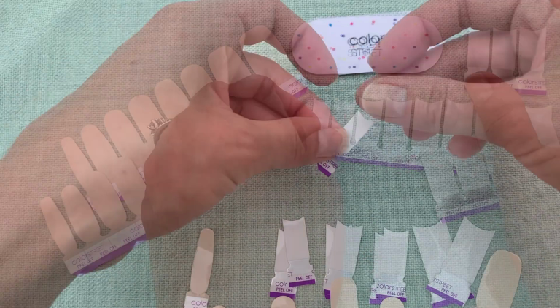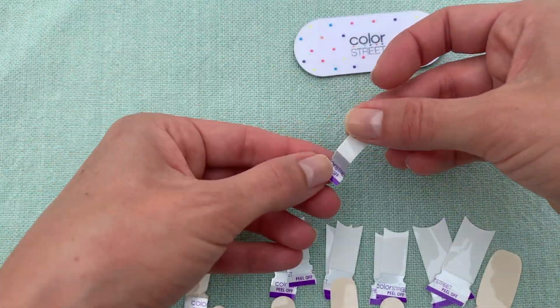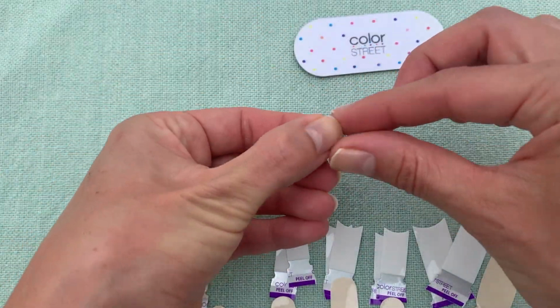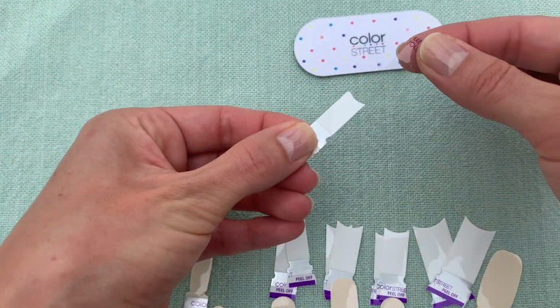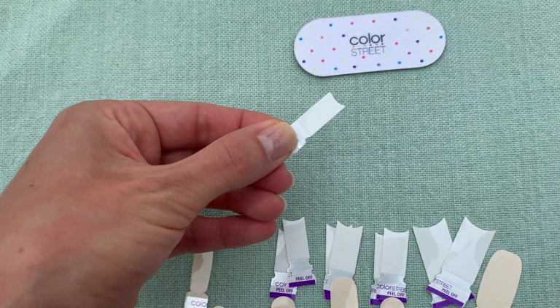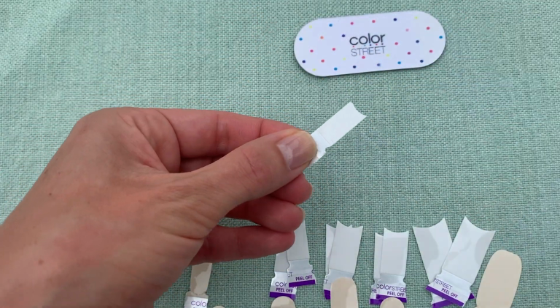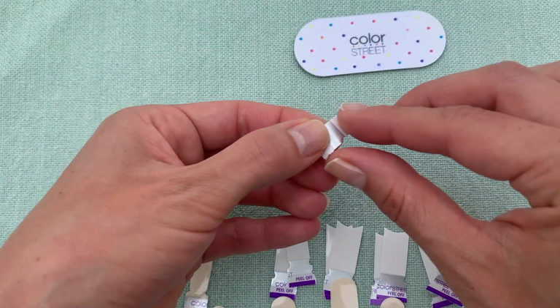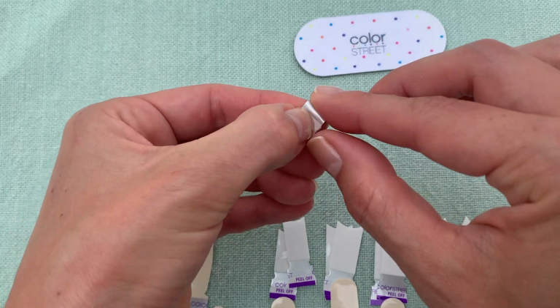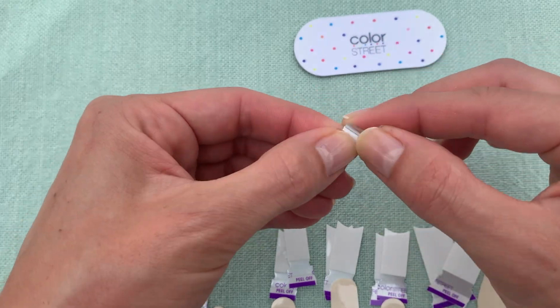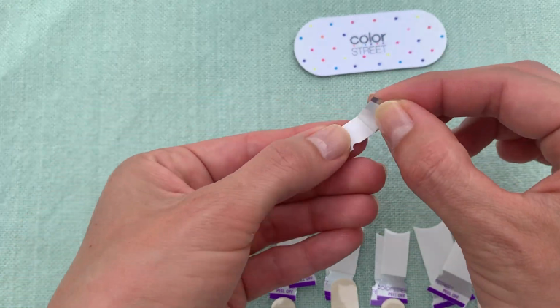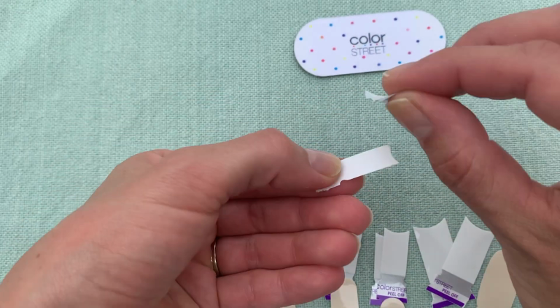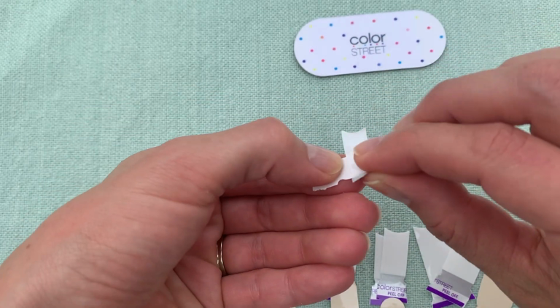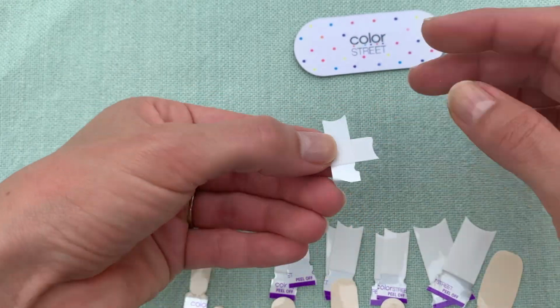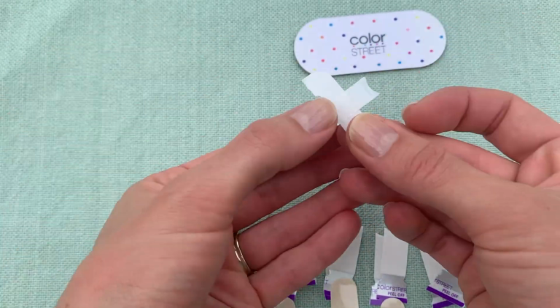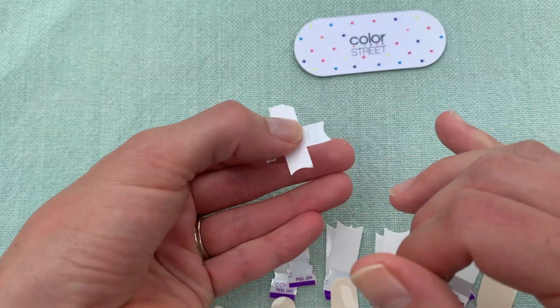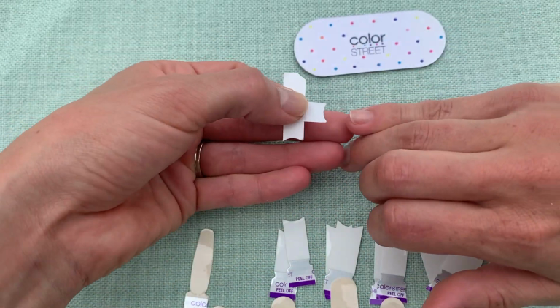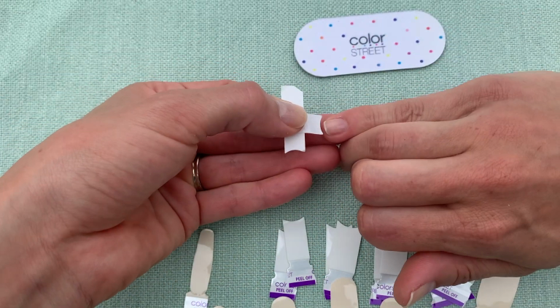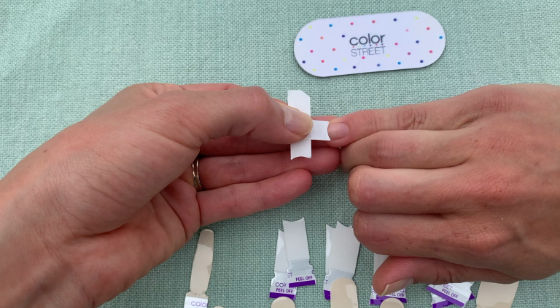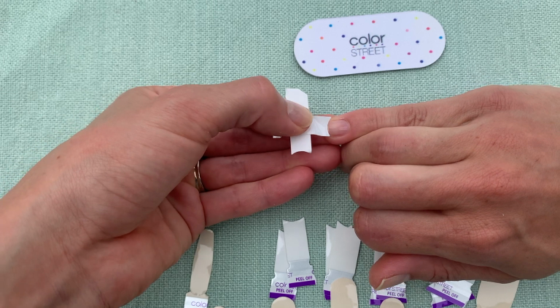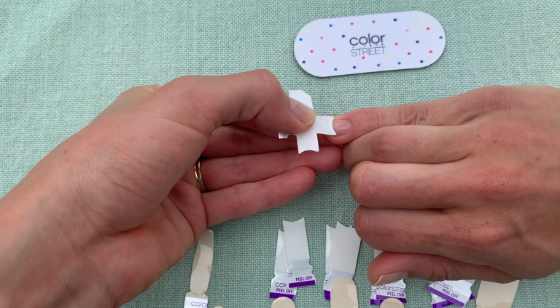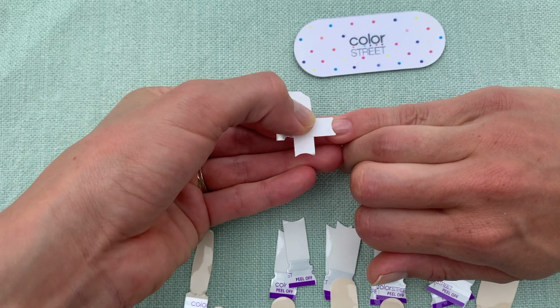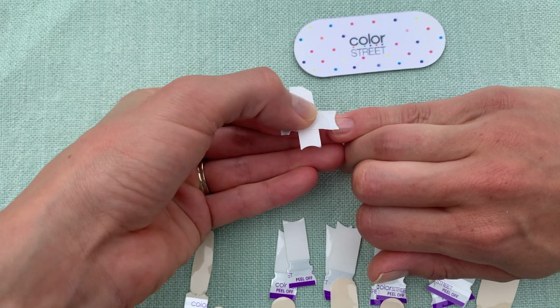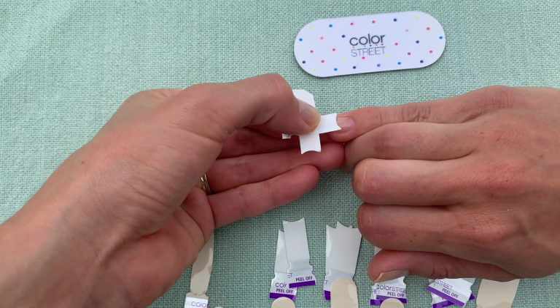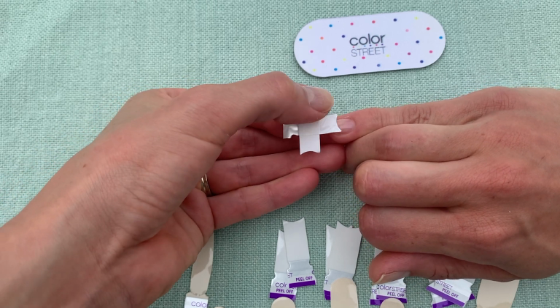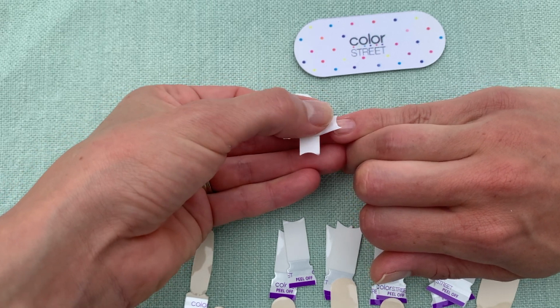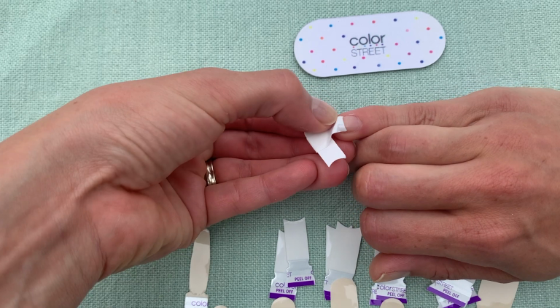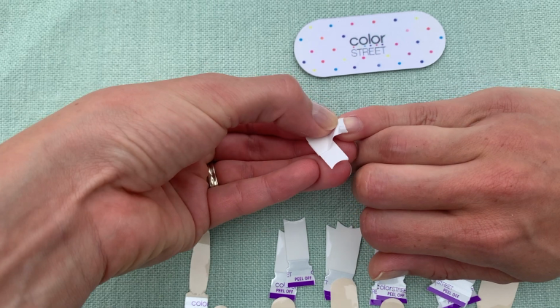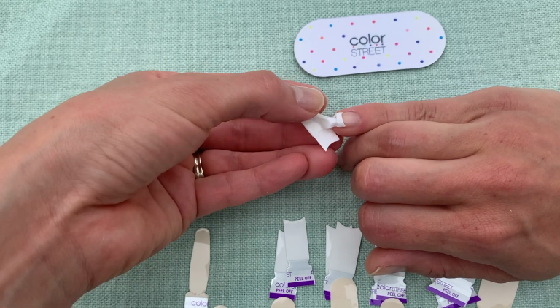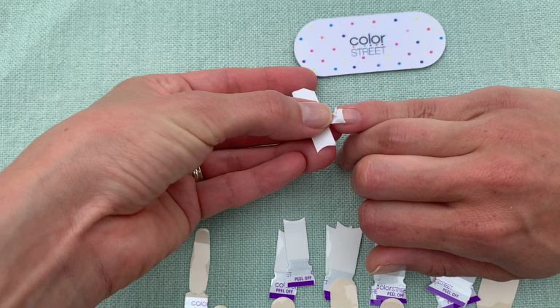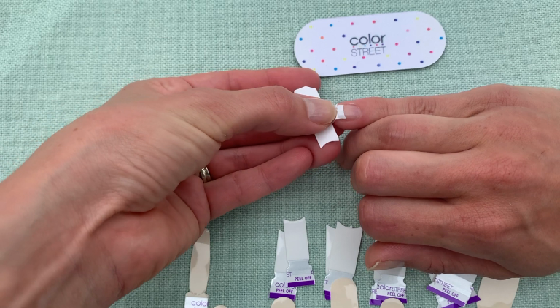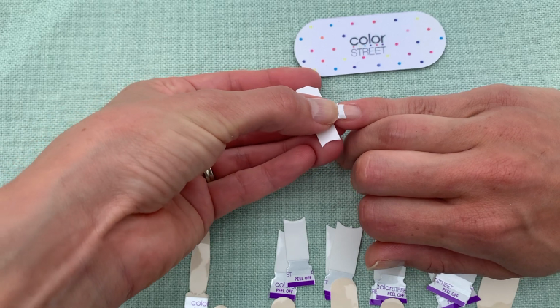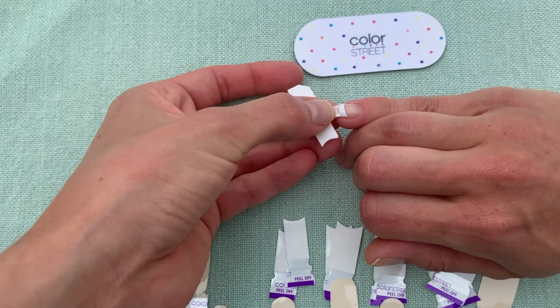Next, peel off the clear plastic strip, then peel off the backing using the silver tab. Apply the strip perpendicular to the backing as shown. This is referred to as the anchor method, and it will give you added control as you apply the tips.